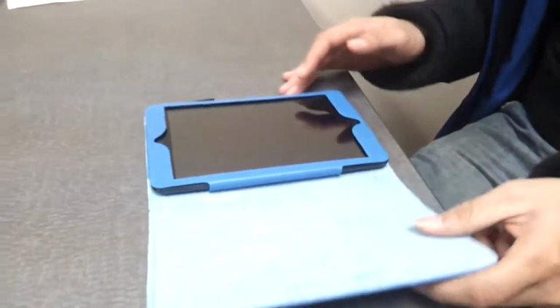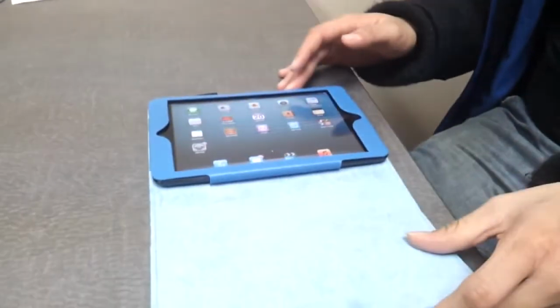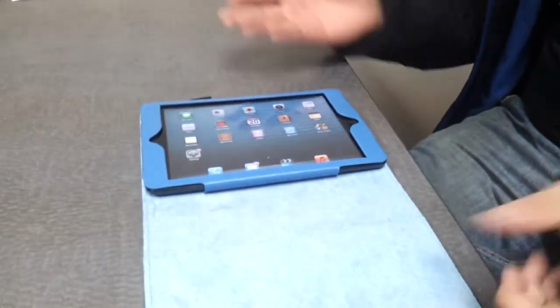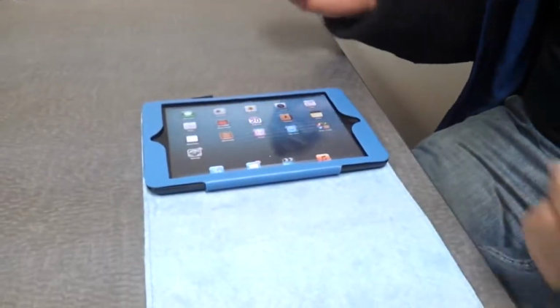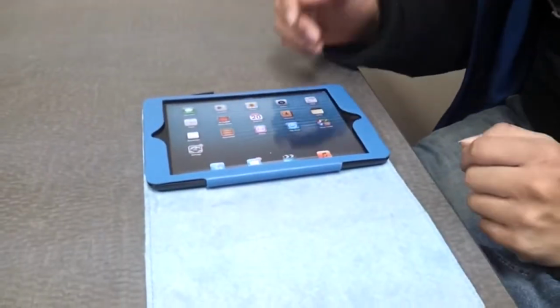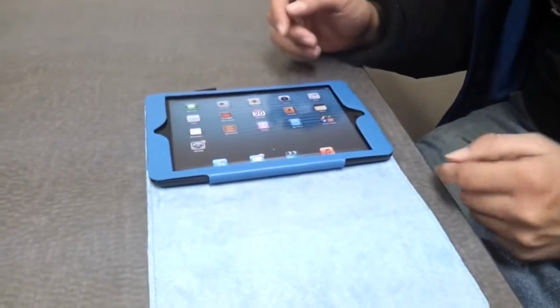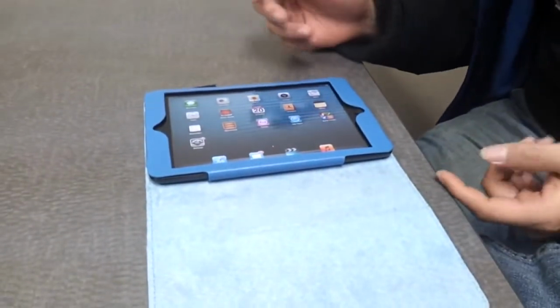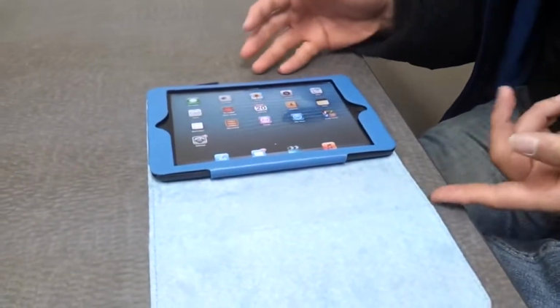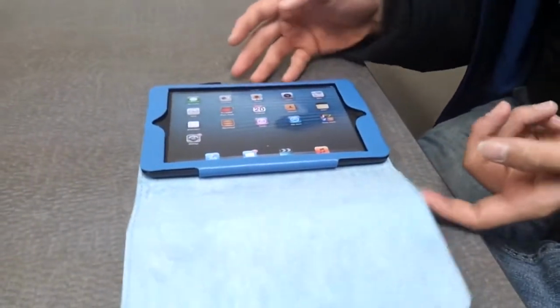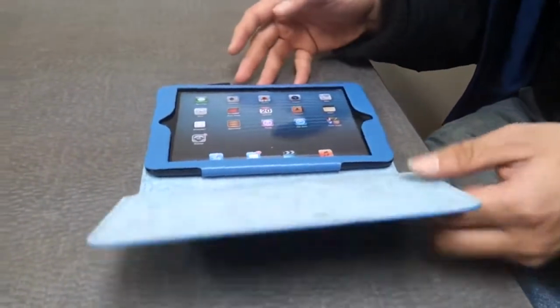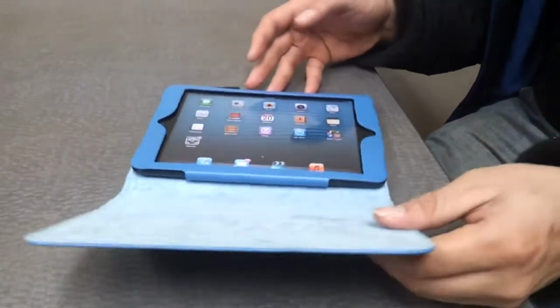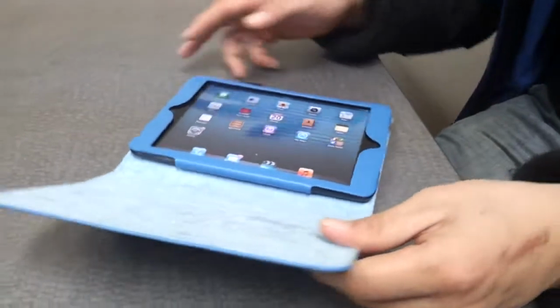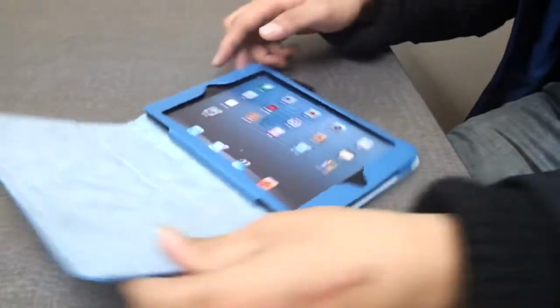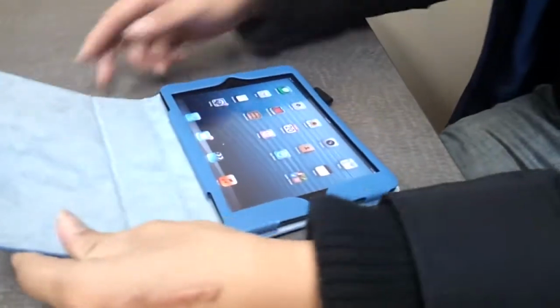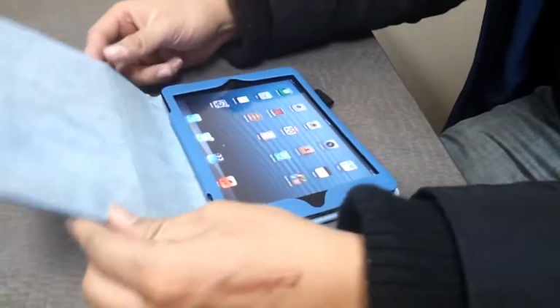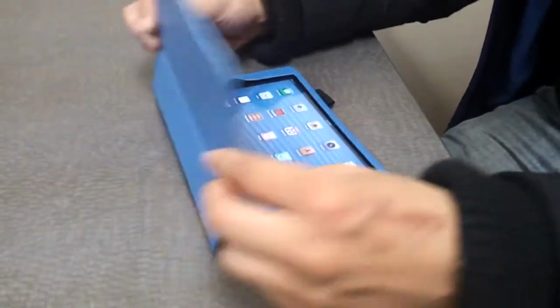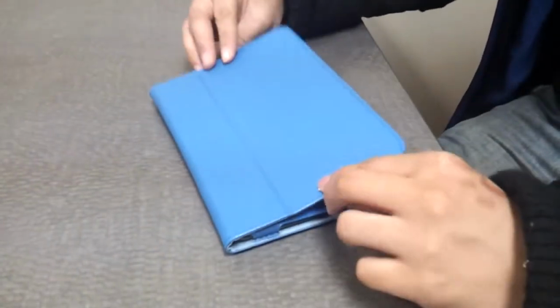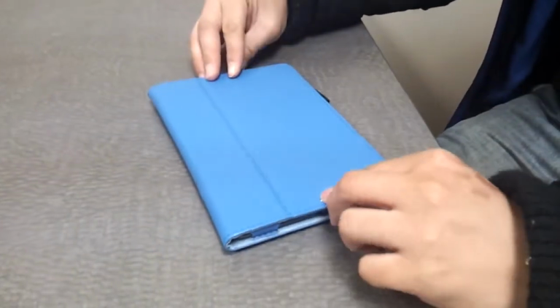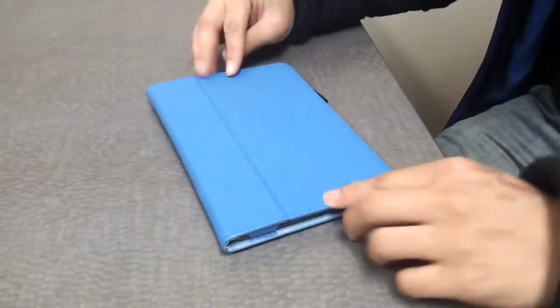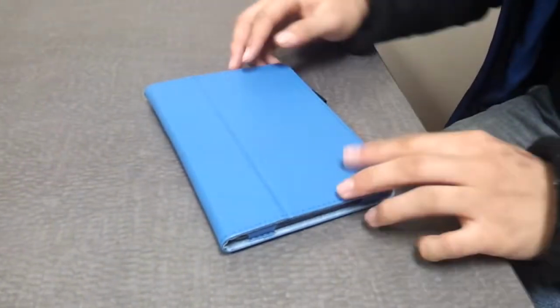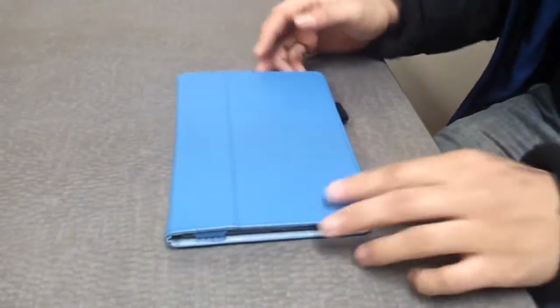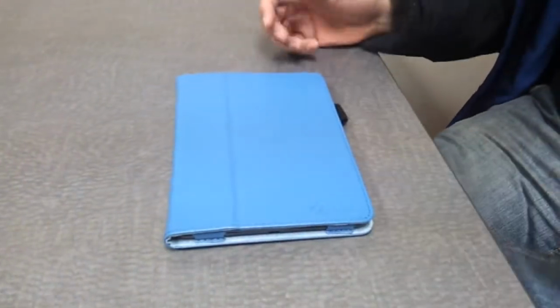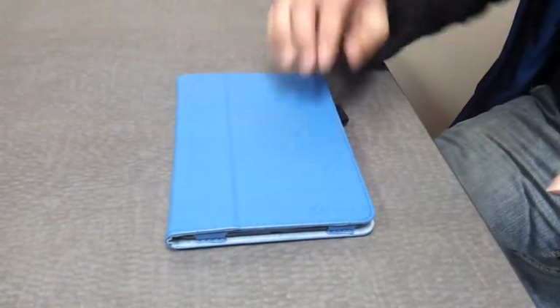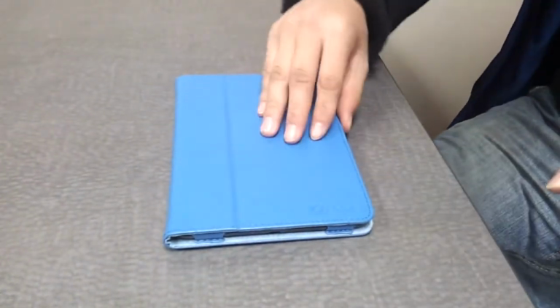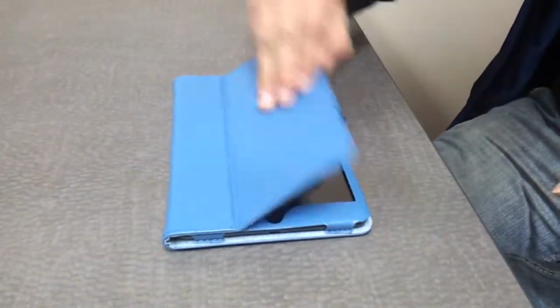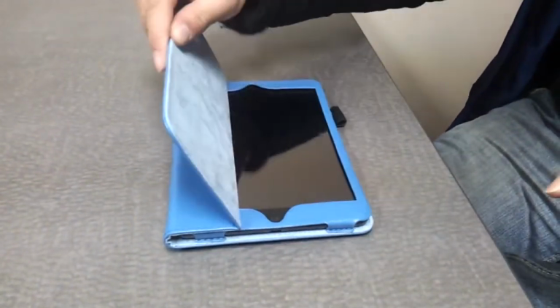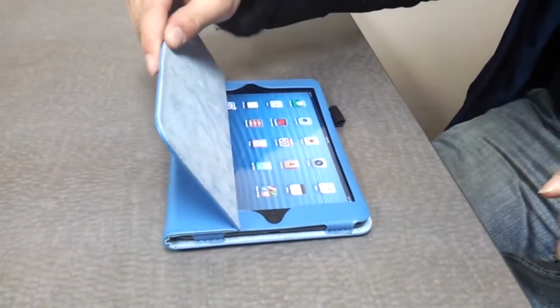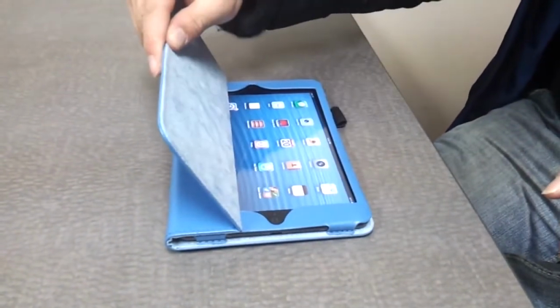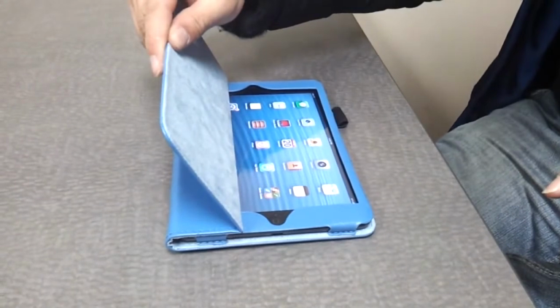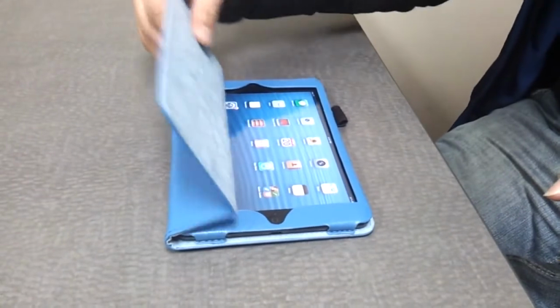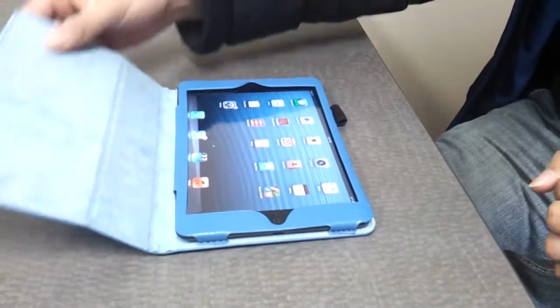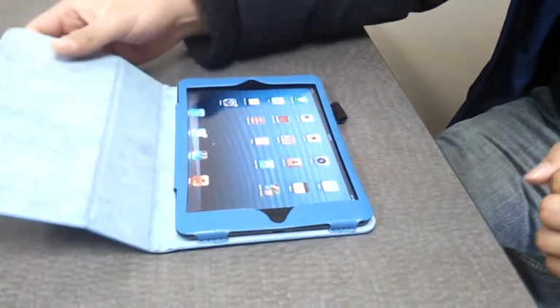As you can see, it has the on and off feature right as I opened it. When you close the case, it should have a little click — that way it's off — and when you open it, it turns back on.